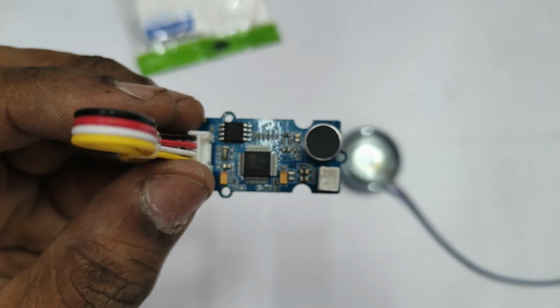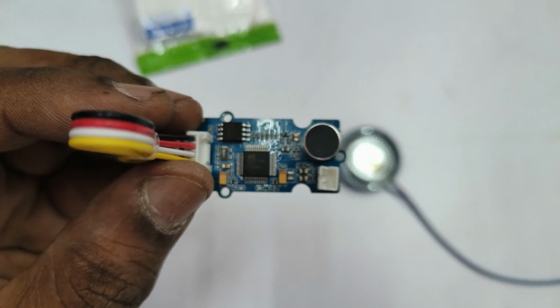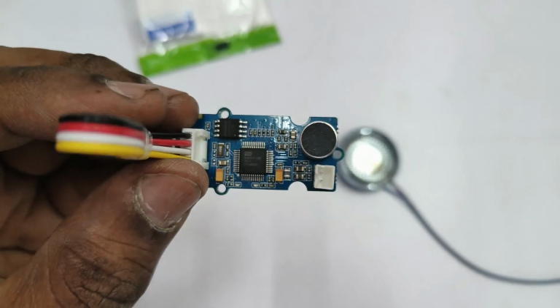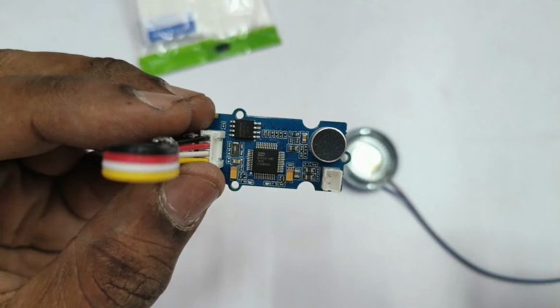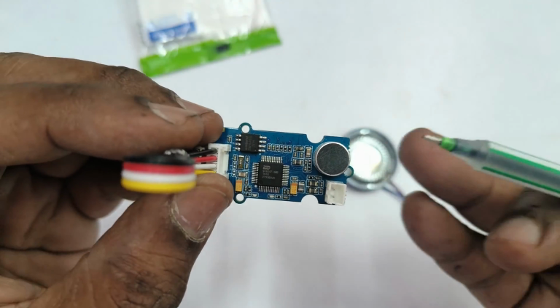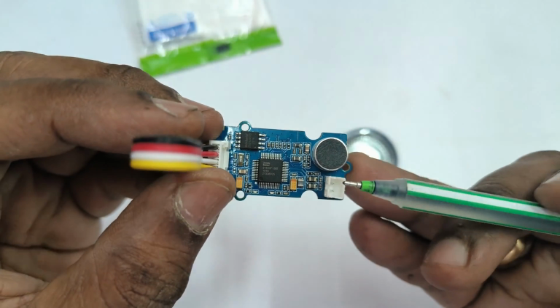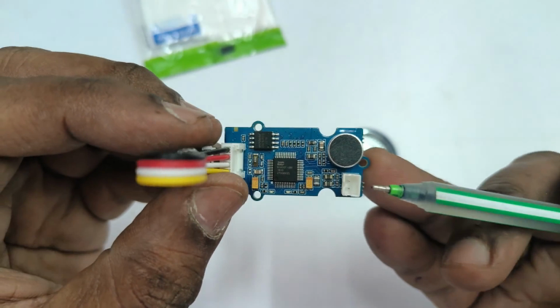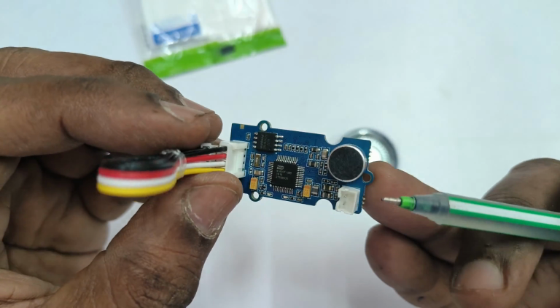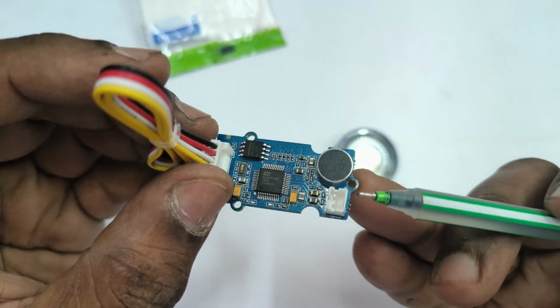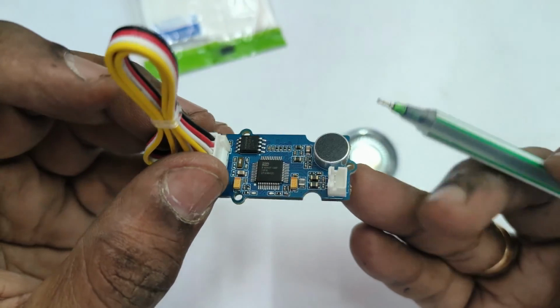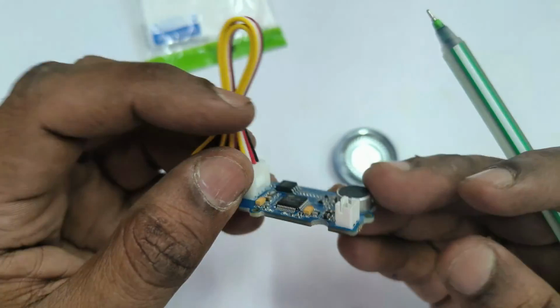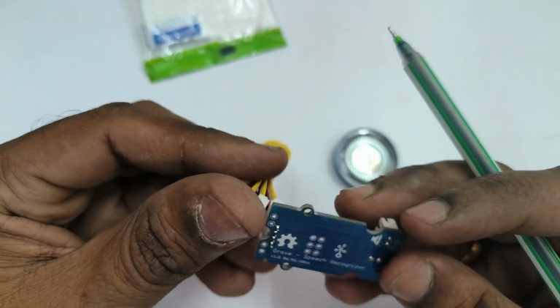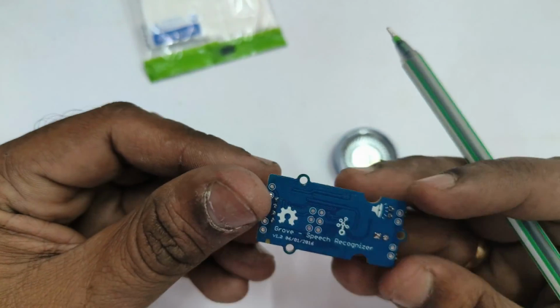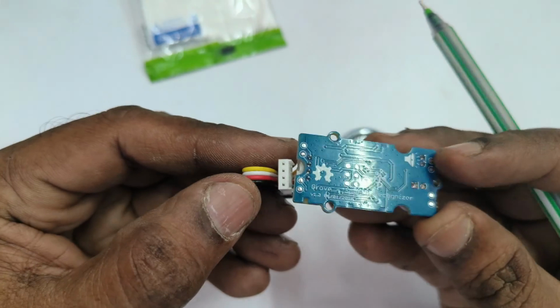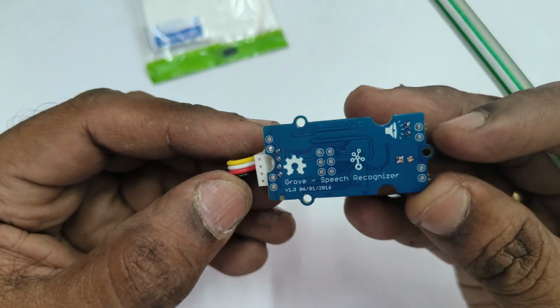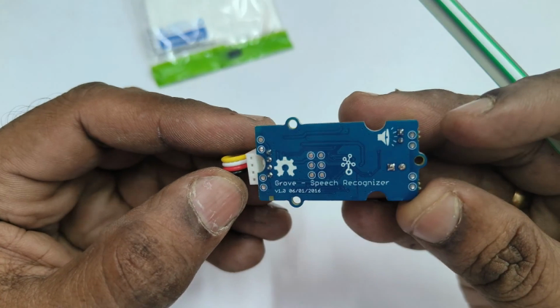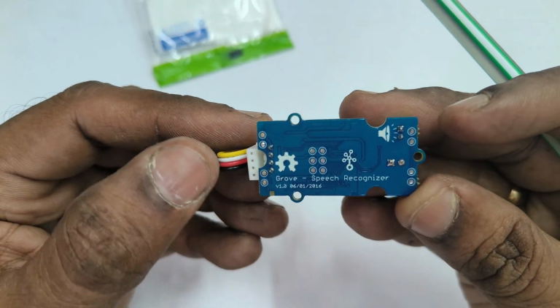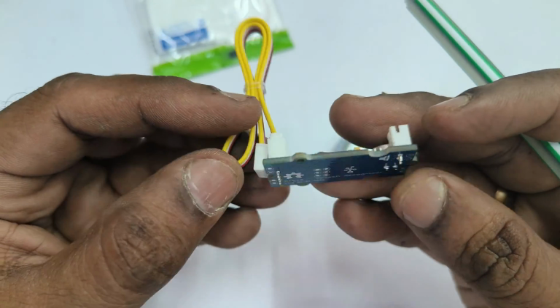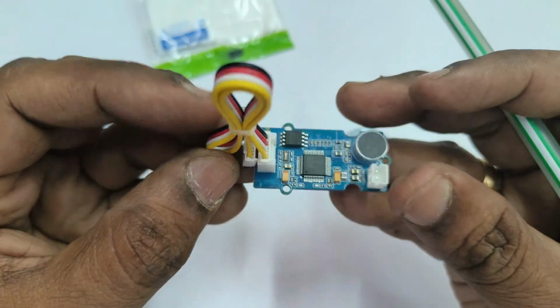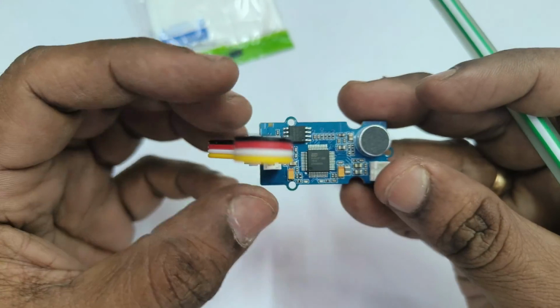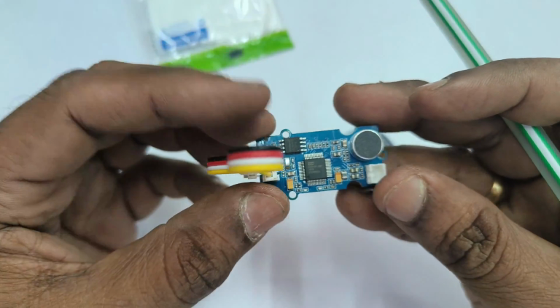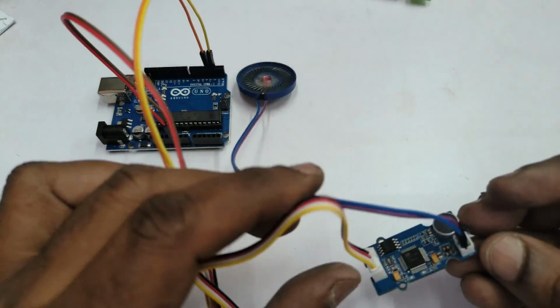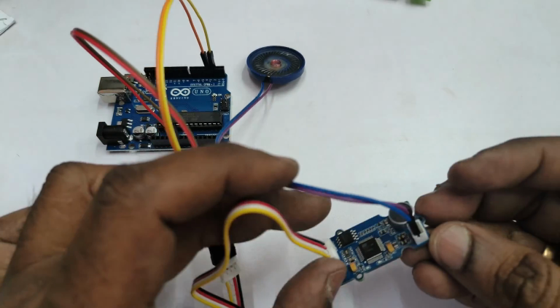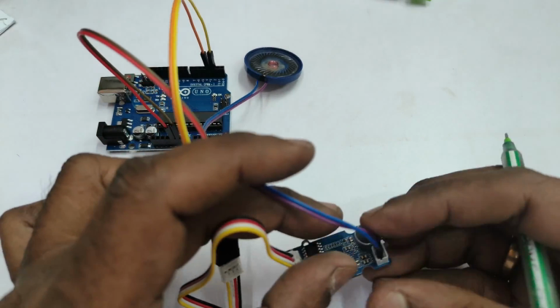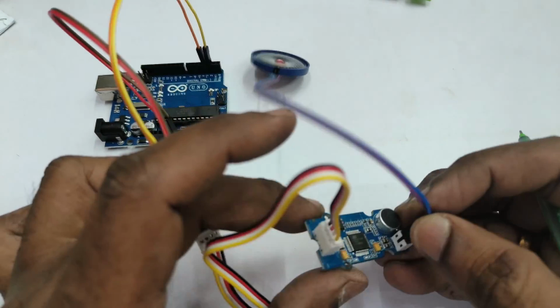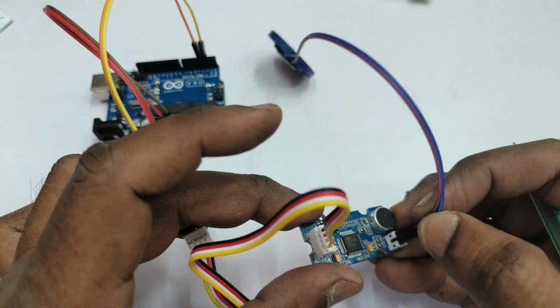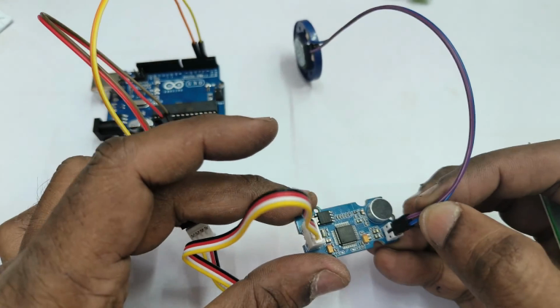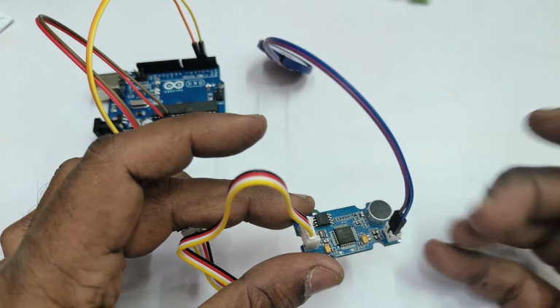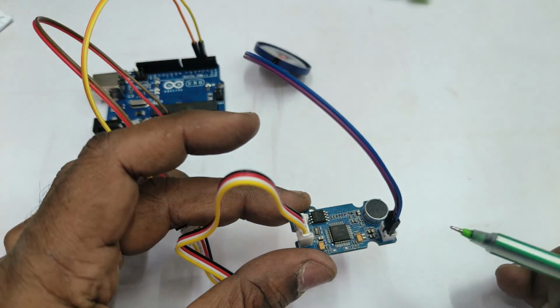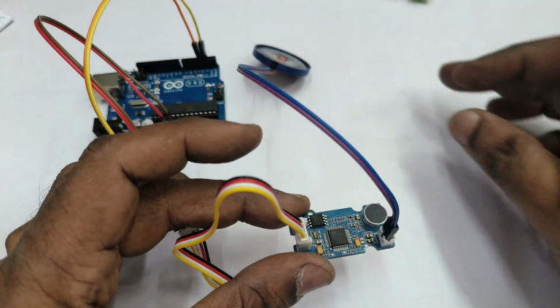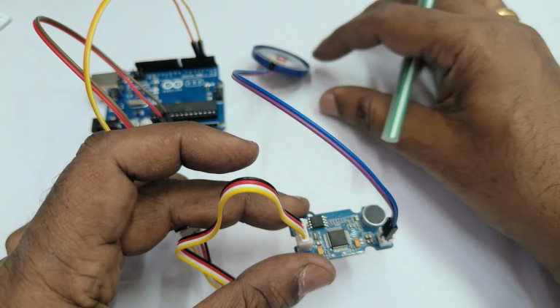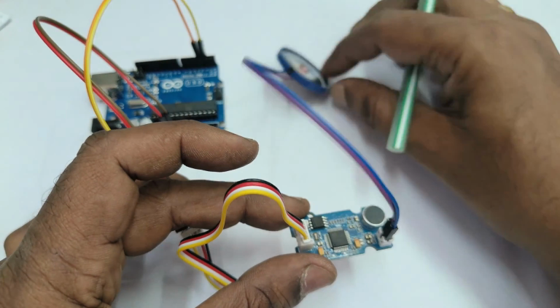To the right-hand side is the omnidirectional mic and a two-pin connector to connect the speaker. You can either directly connect the speaker or through an amplifier. It also has 2 MB of flash memory.